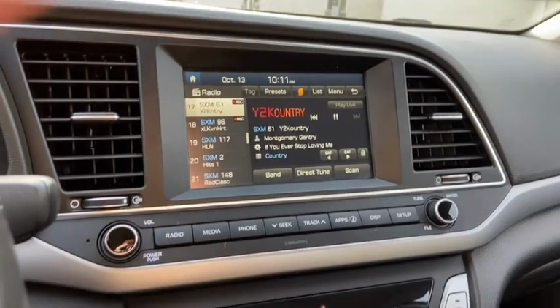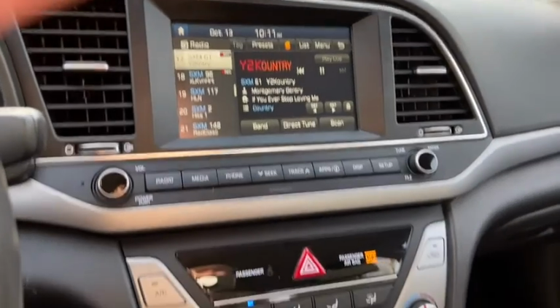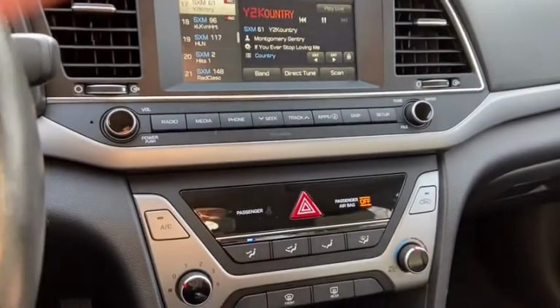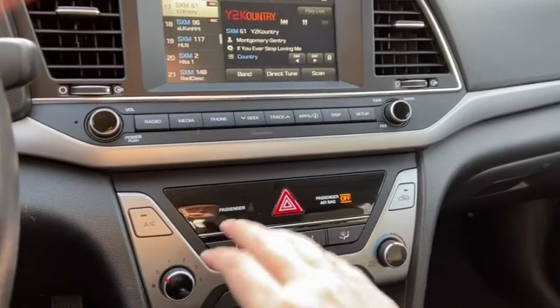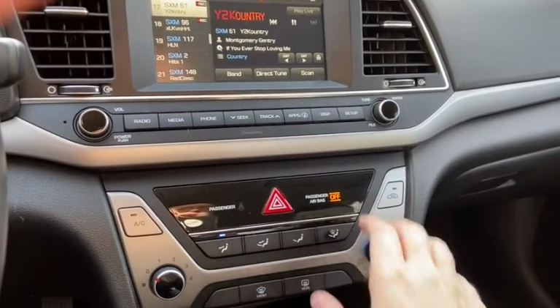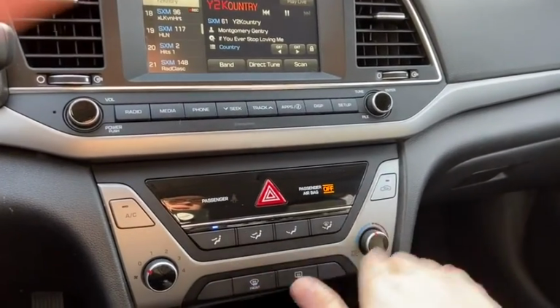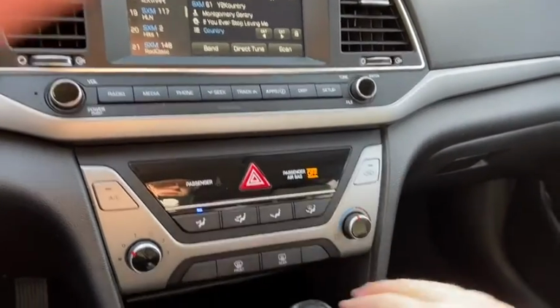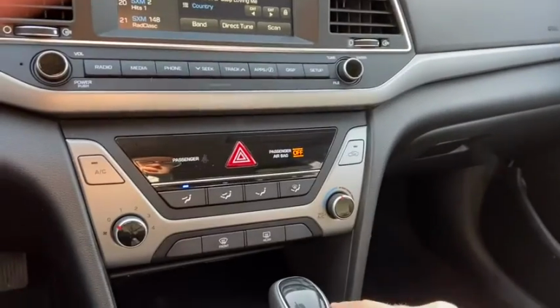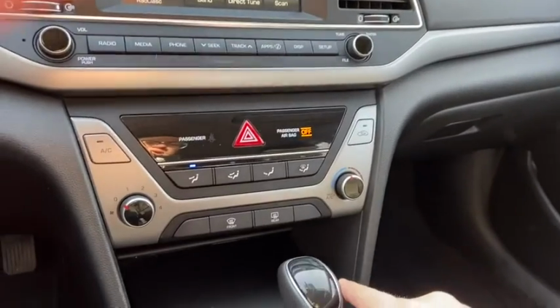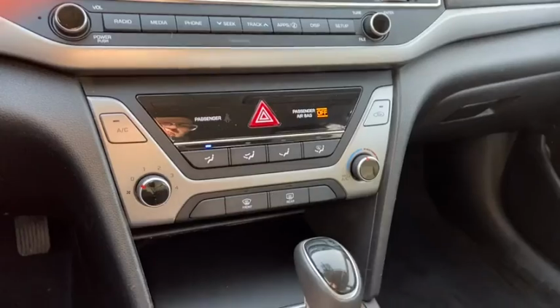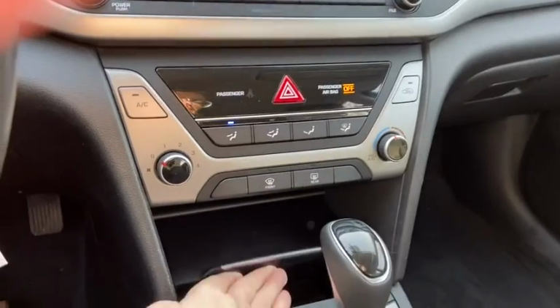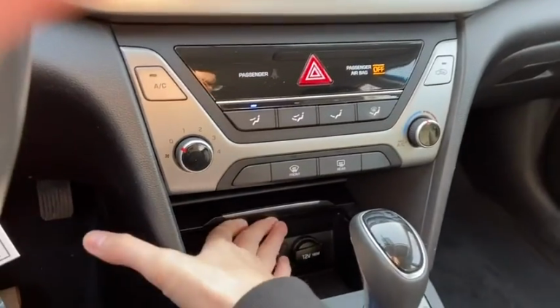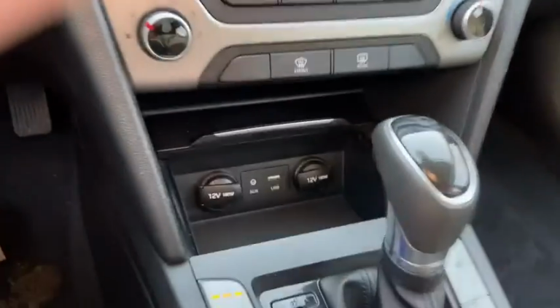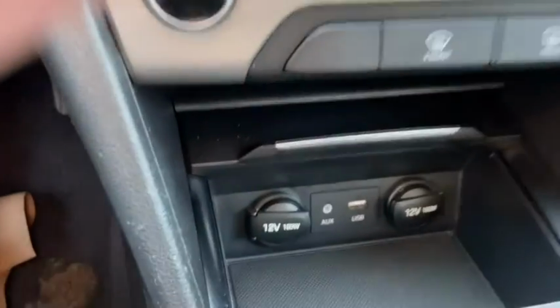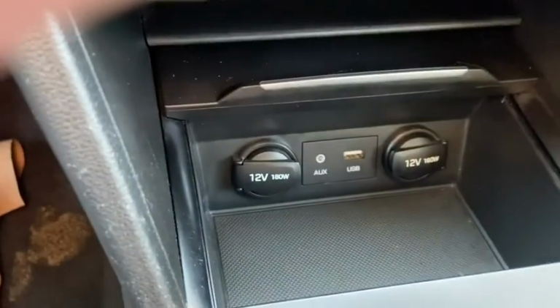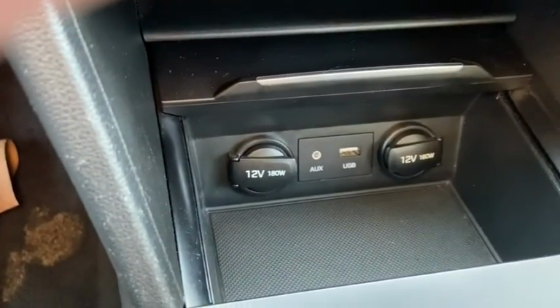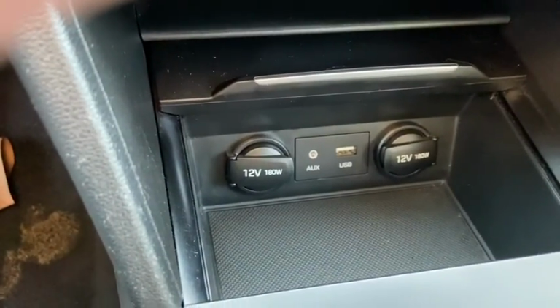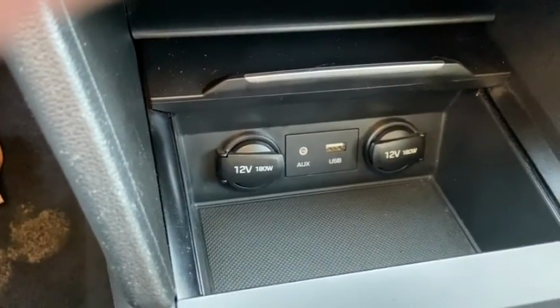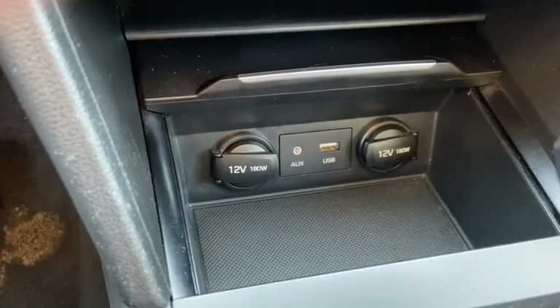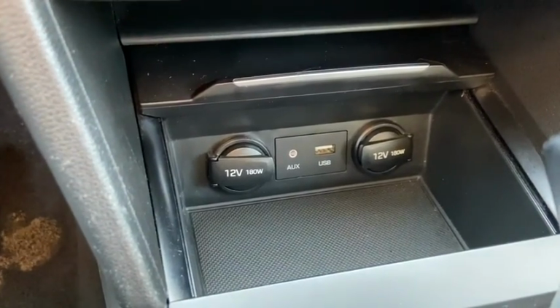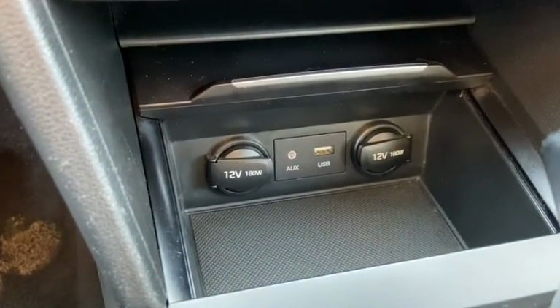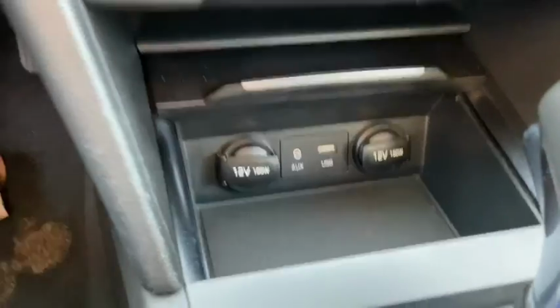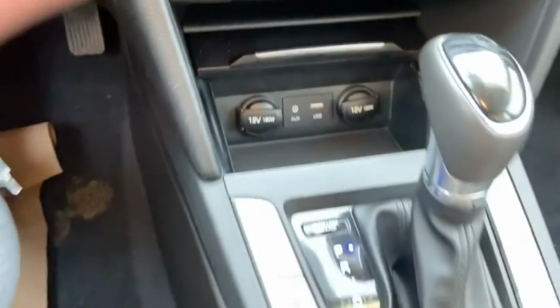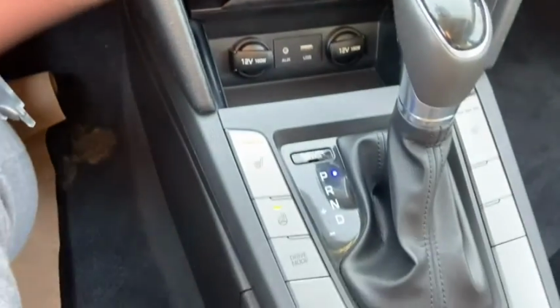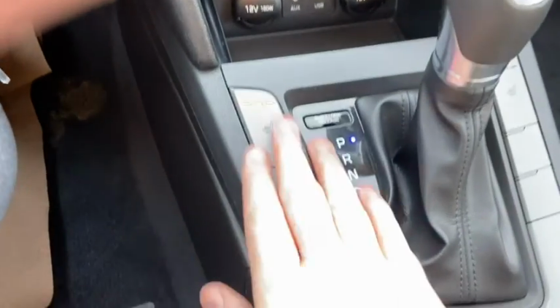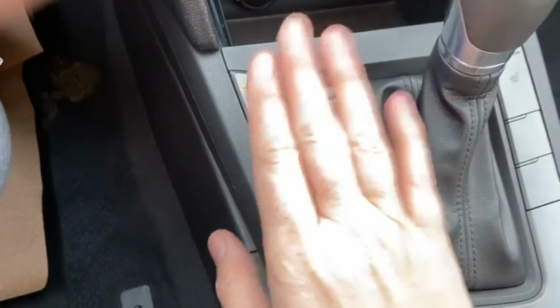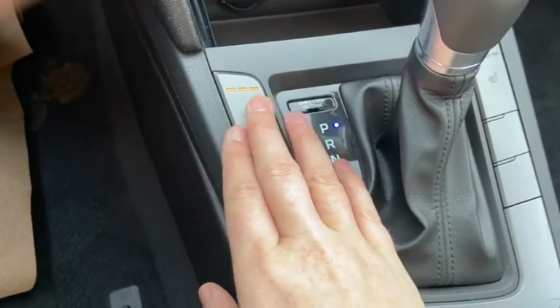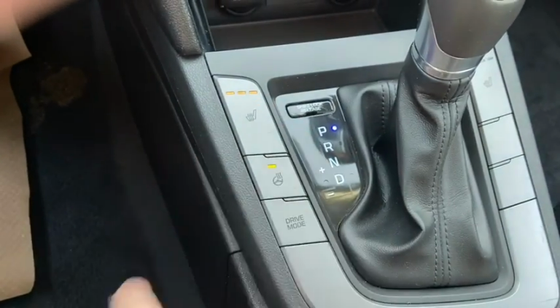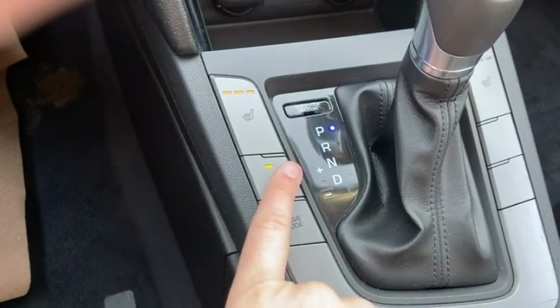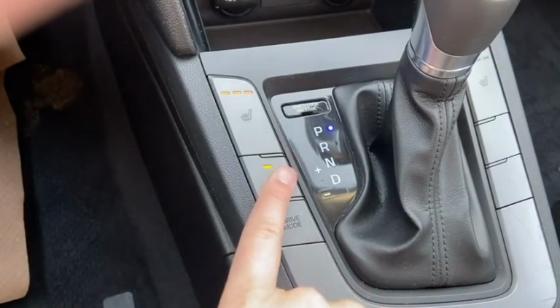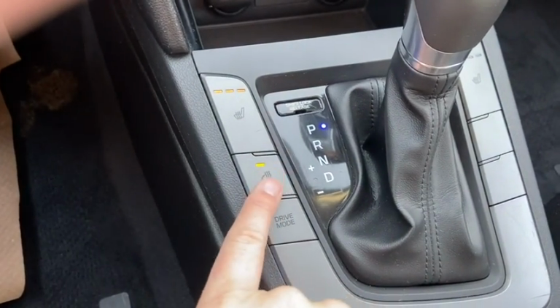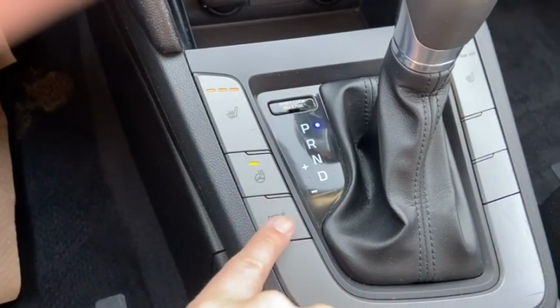Down below we have our climate controls. Then we have this console which has two 12-volt outlets, auxiliary input, and USB connectivity. You have heated seats for both the driver and the passenger, as well as a heated steering wheel.